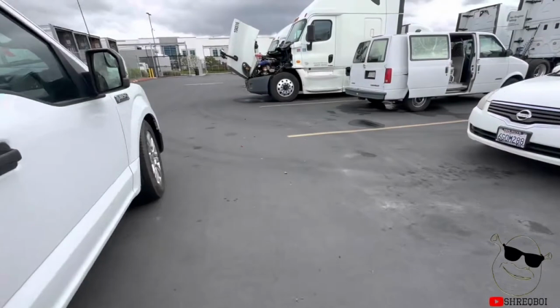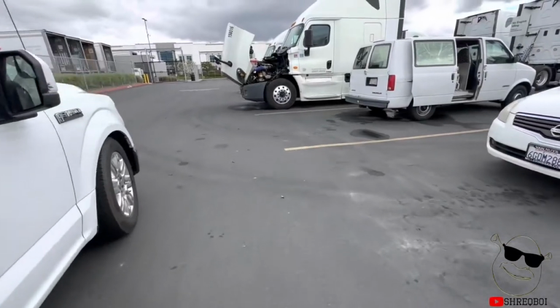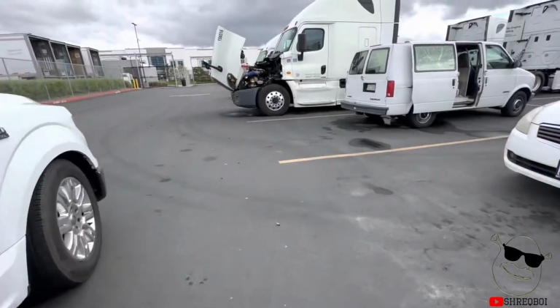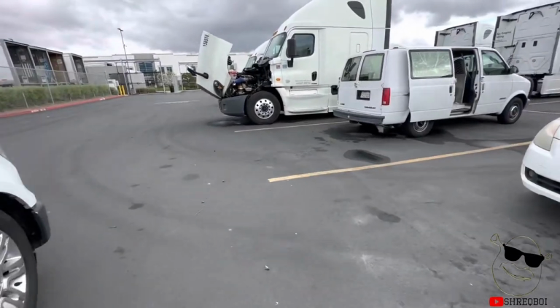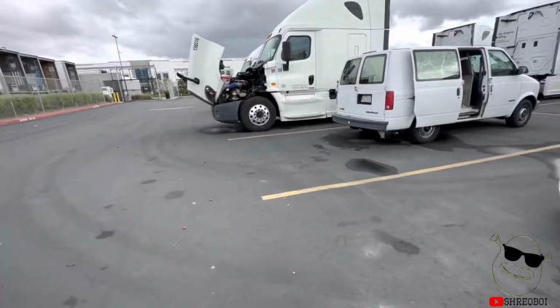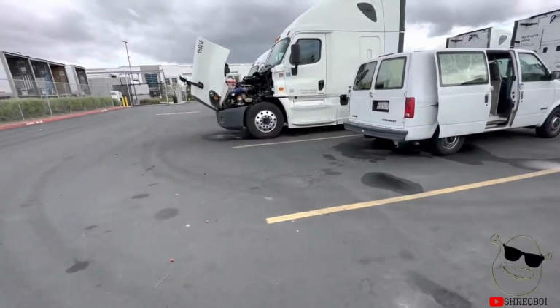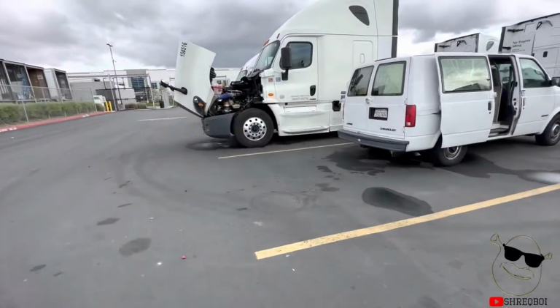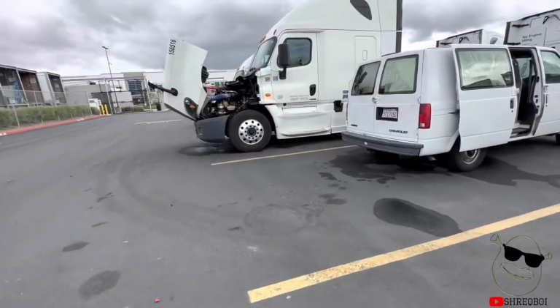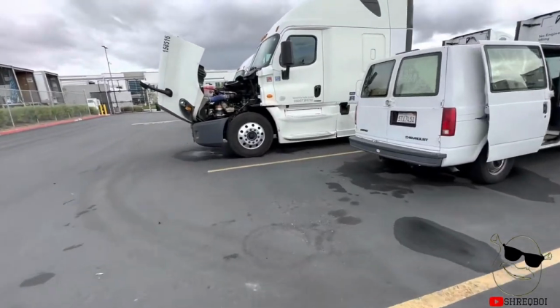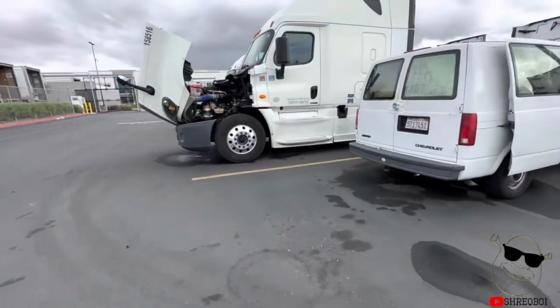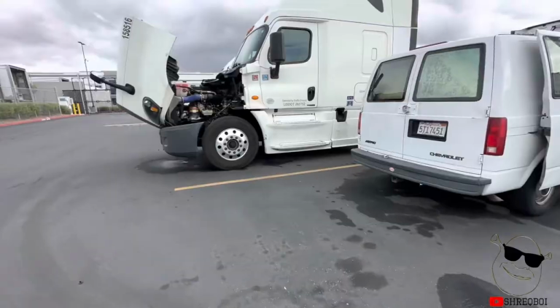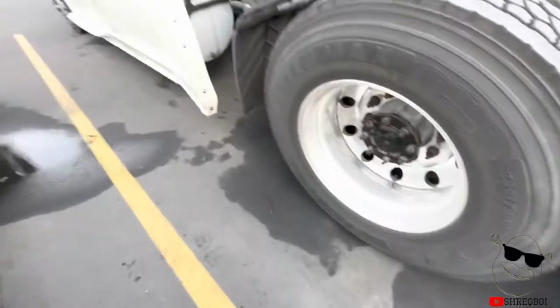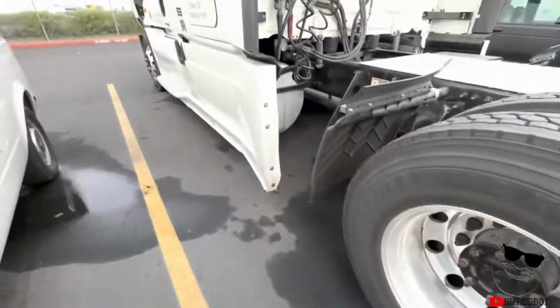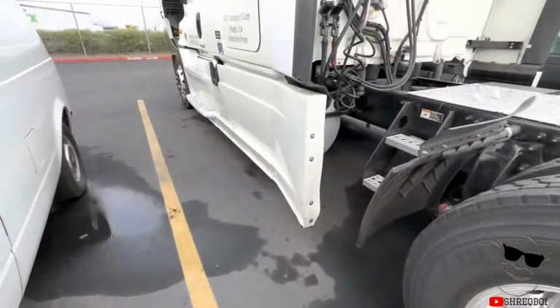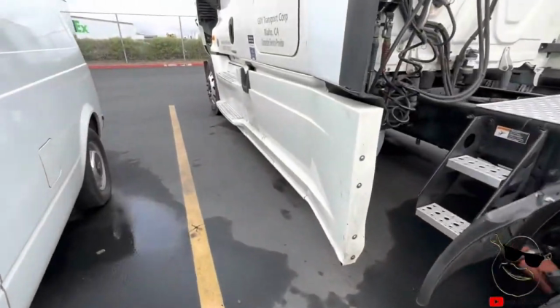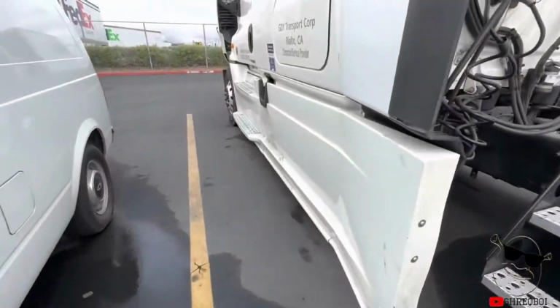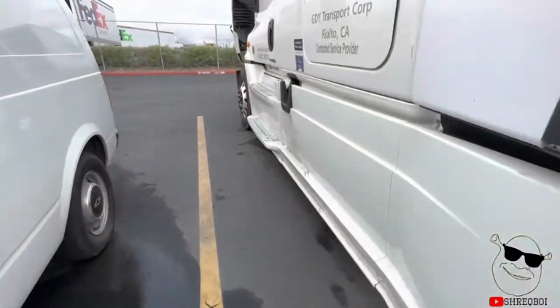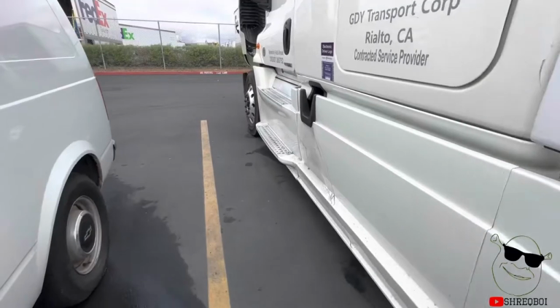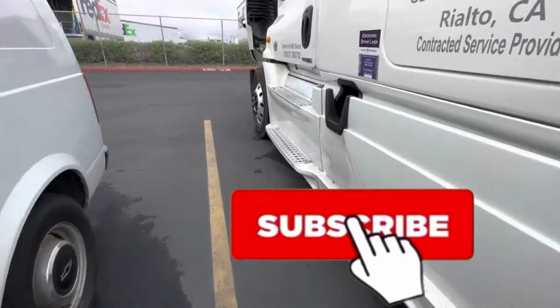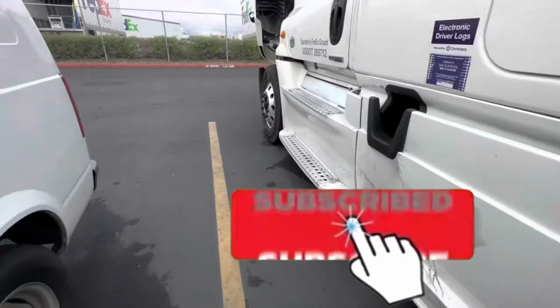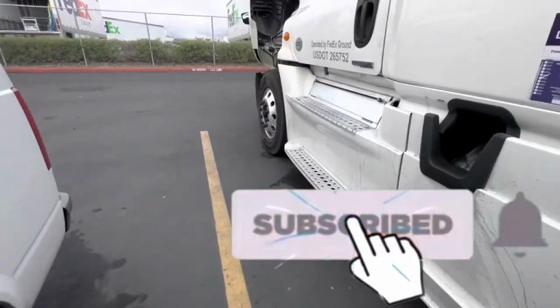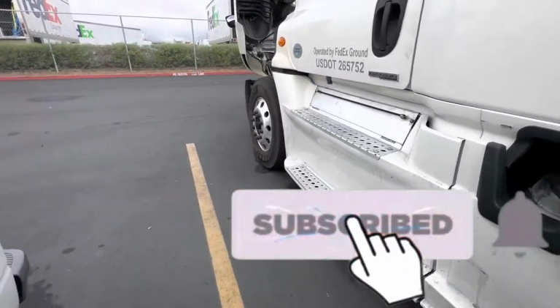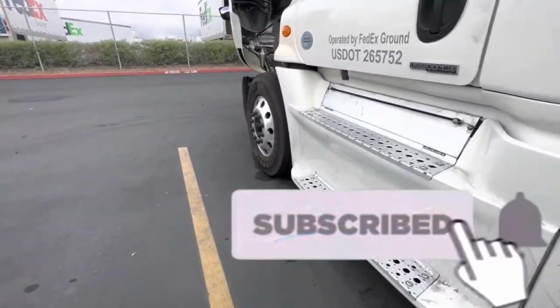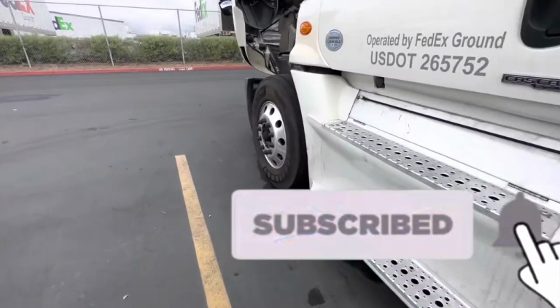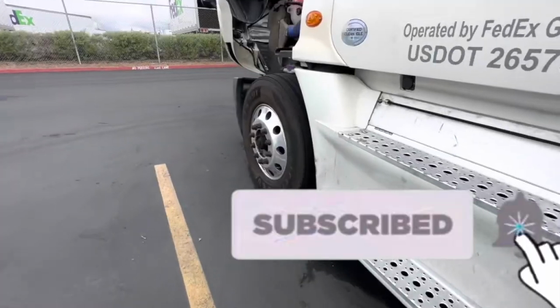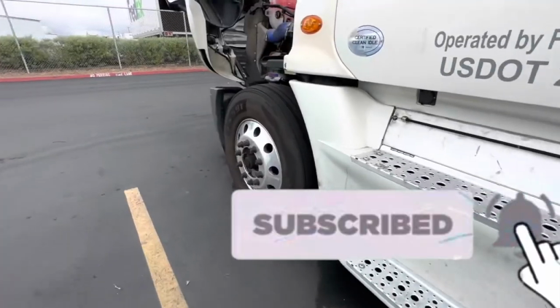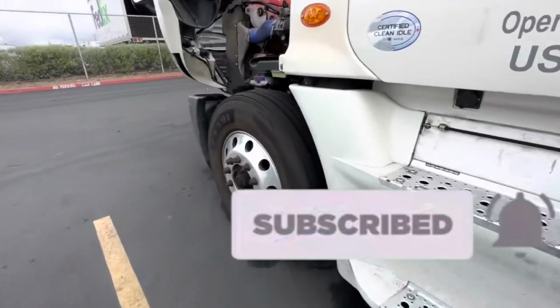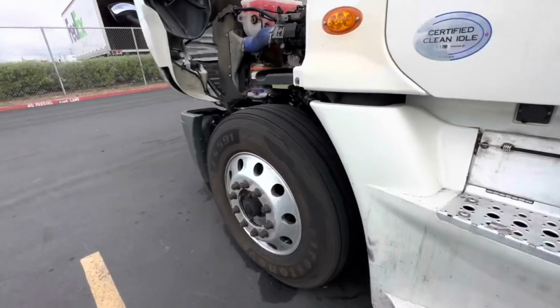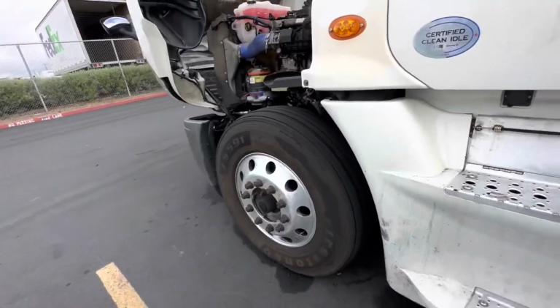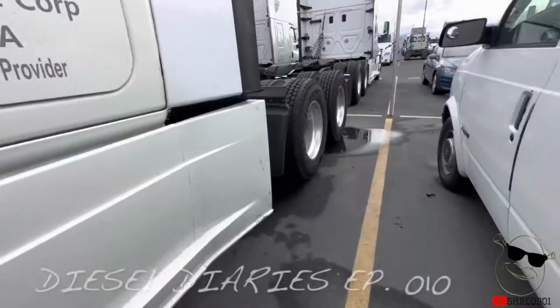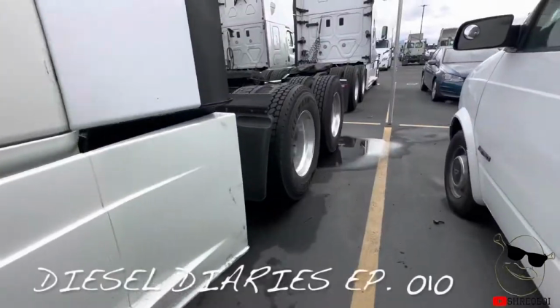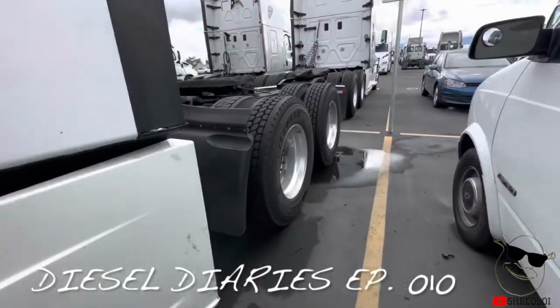What's going on guys, it's your boy Shrek. This is a video that's been requested a few times — this is going to be, as the title states, adjusting disc brakes.